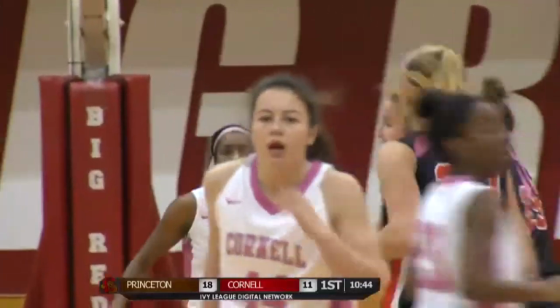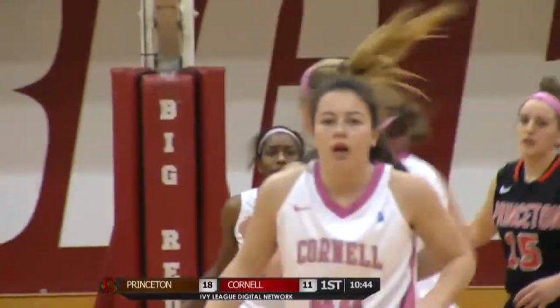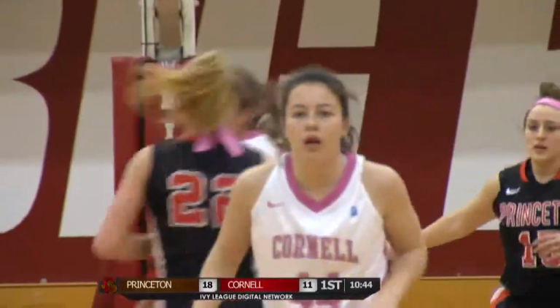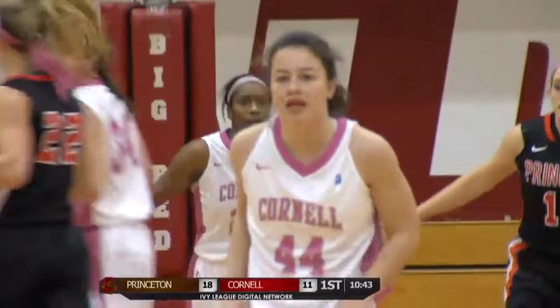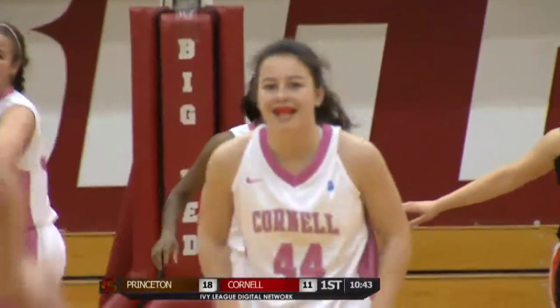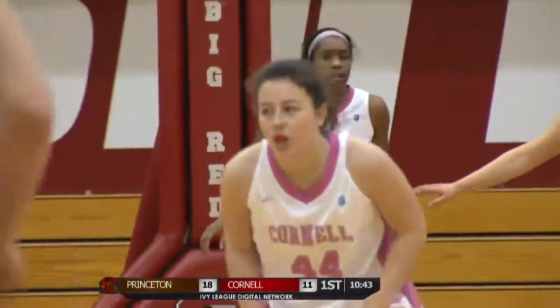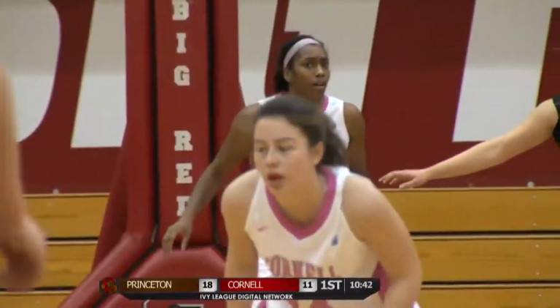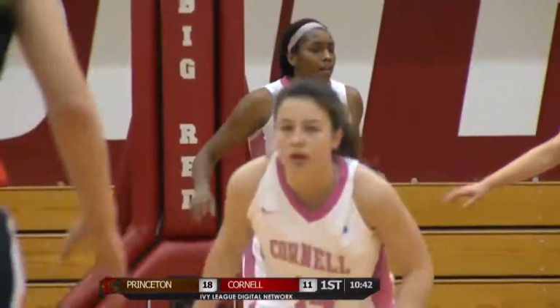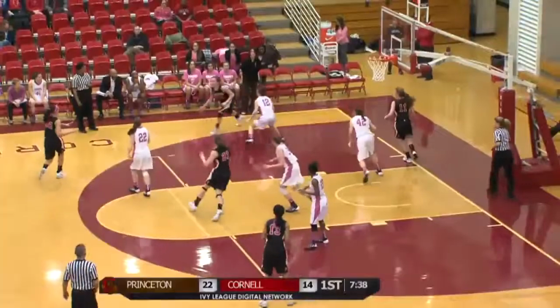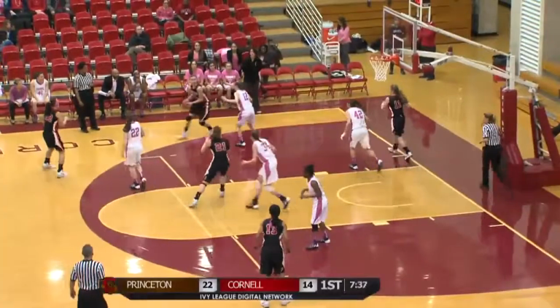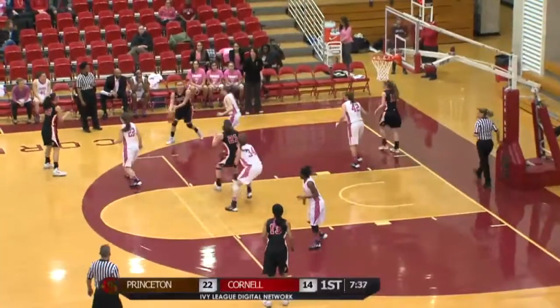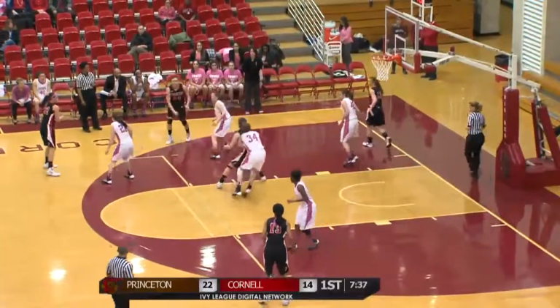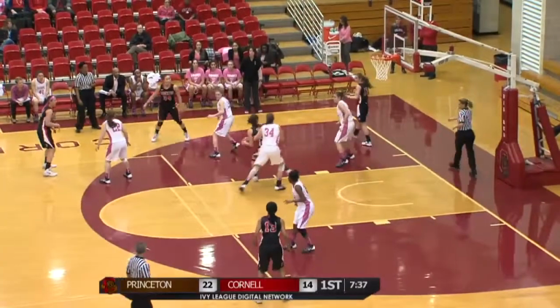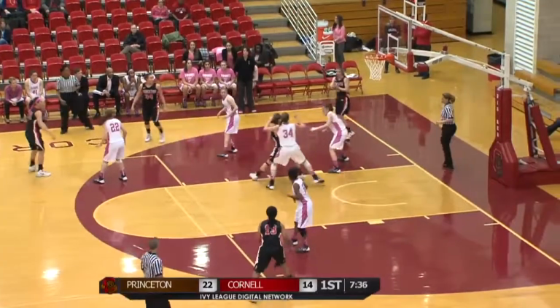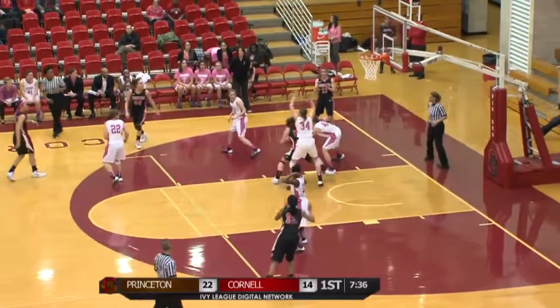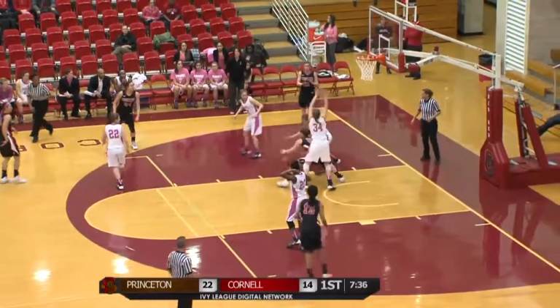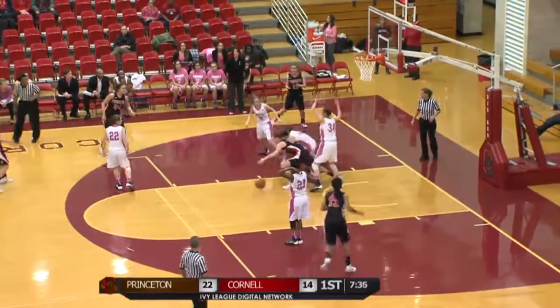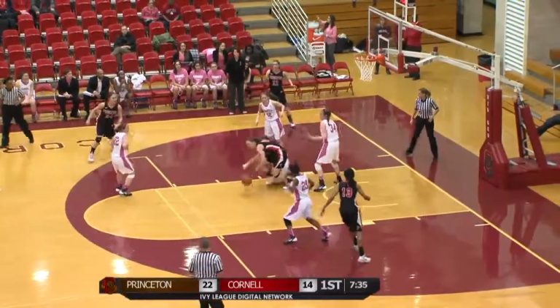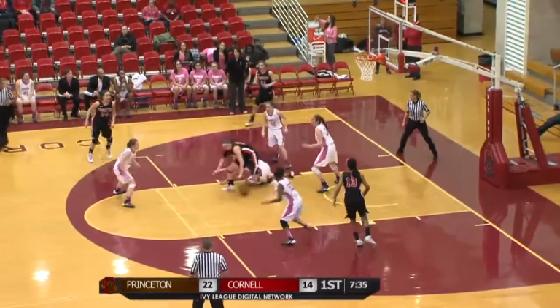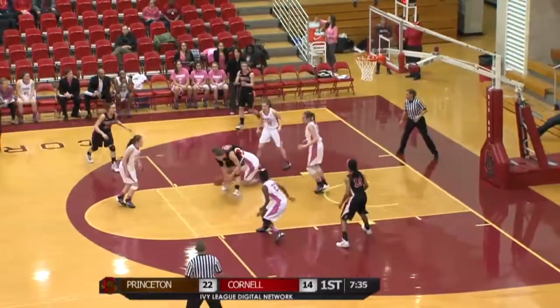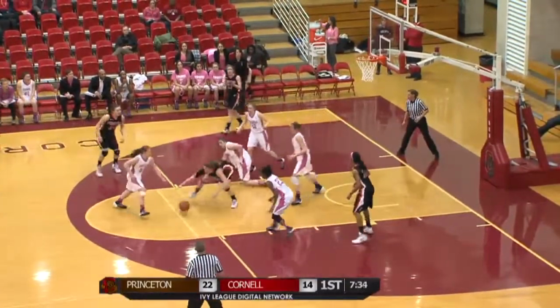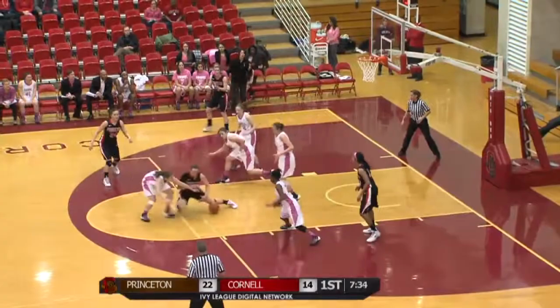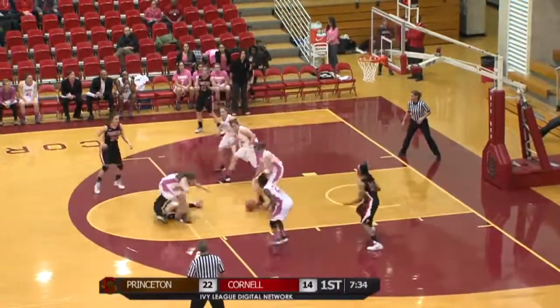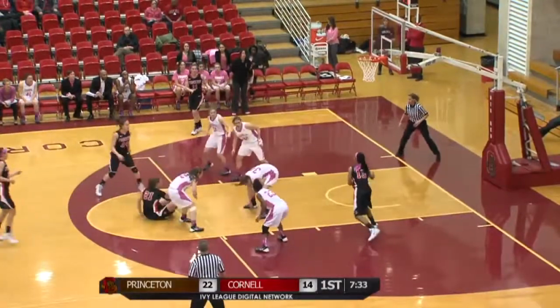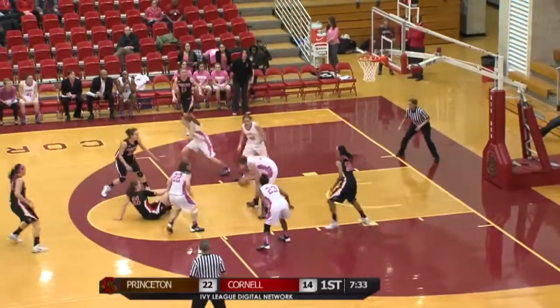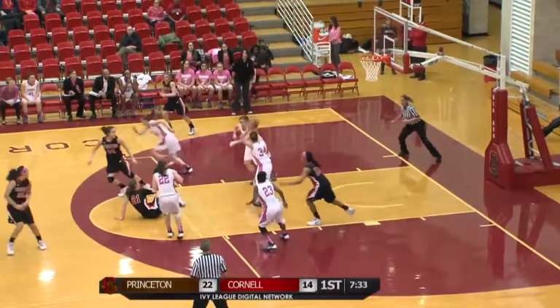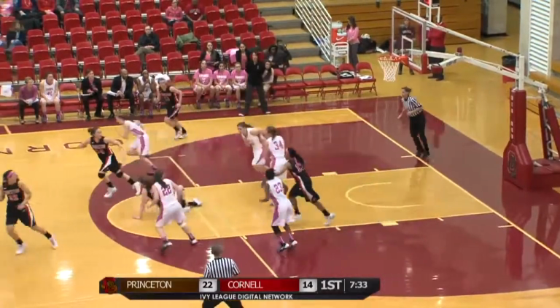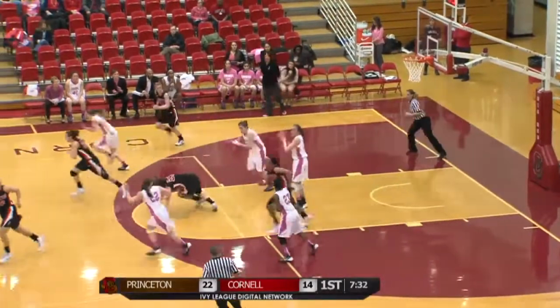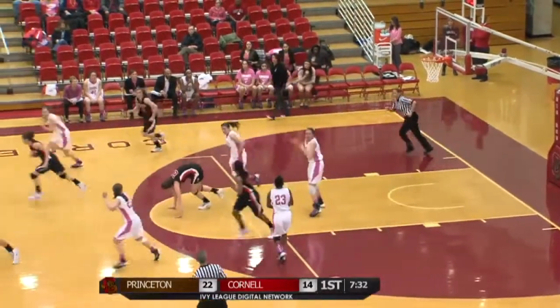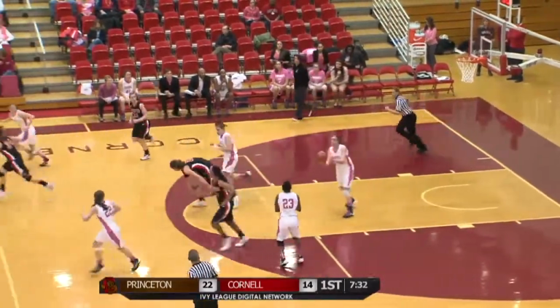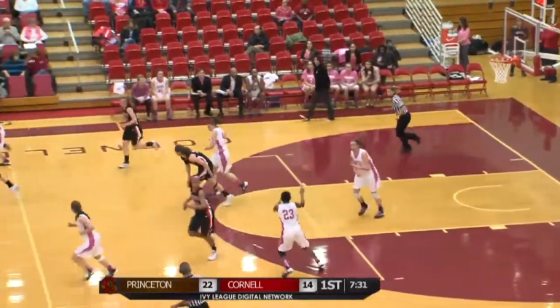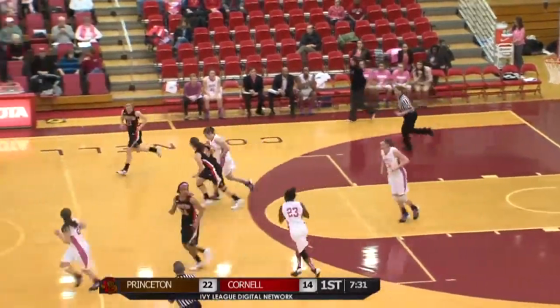It's 18-13 Princeton. Michelle Miller with the ball. Pass inside to Wheatley — Wheatley has it tipped. Gets it back in the lane, now it's on the floor and it's taken away by Aston and Cornell.